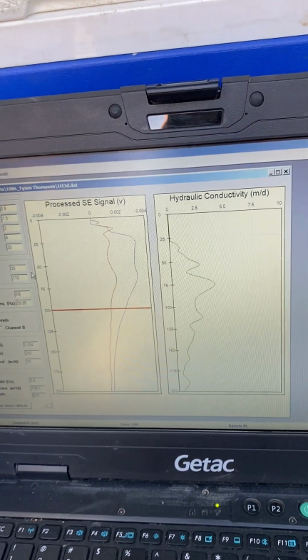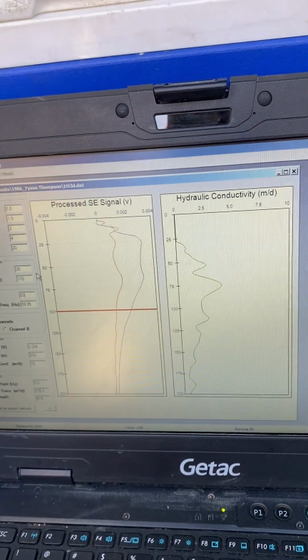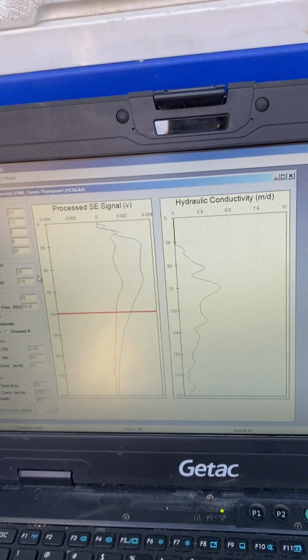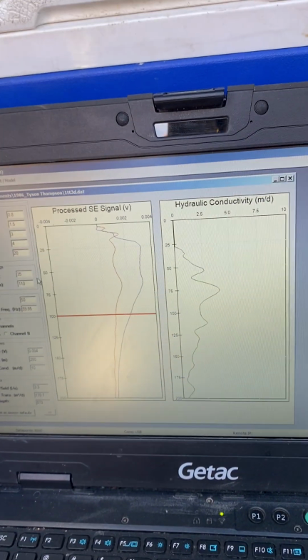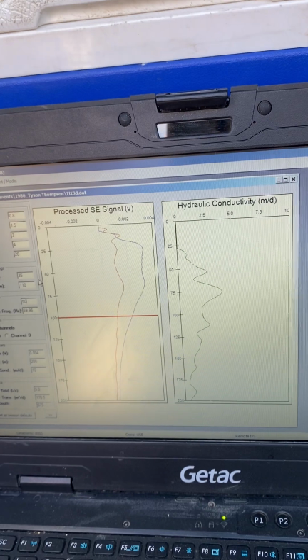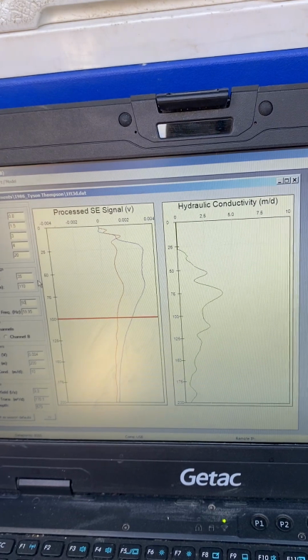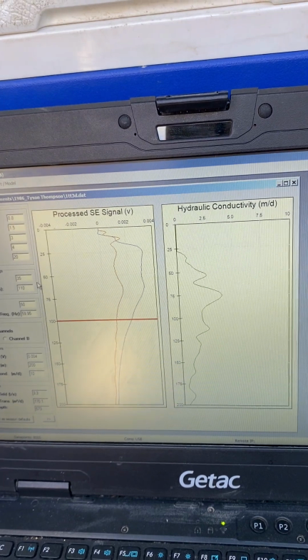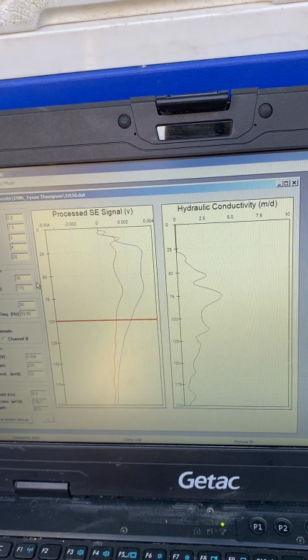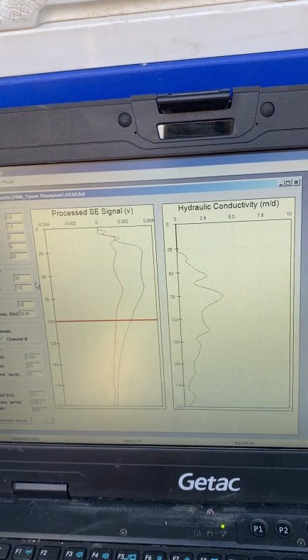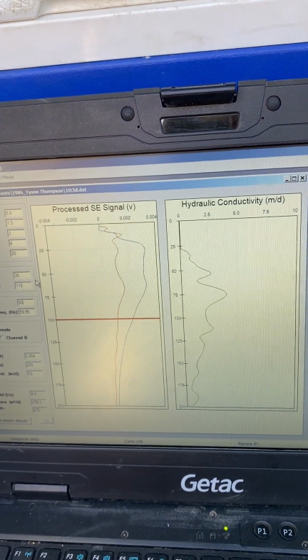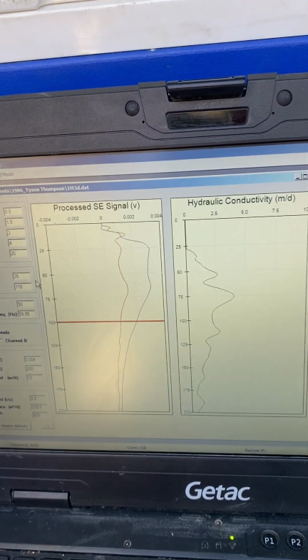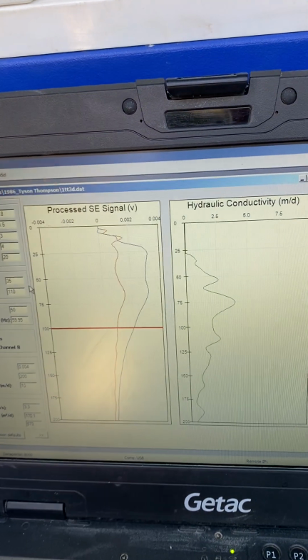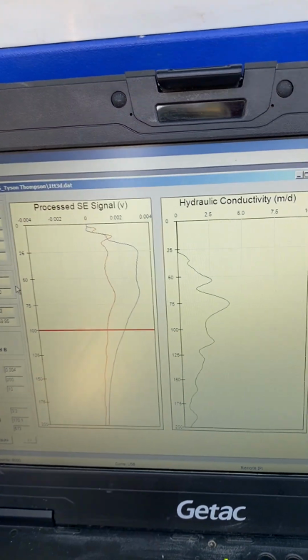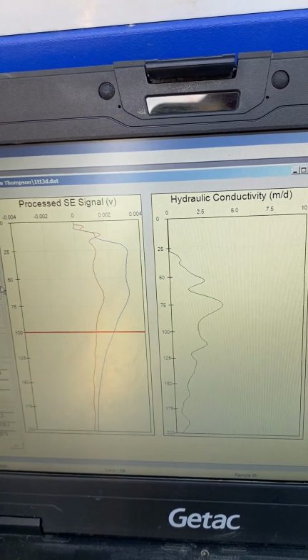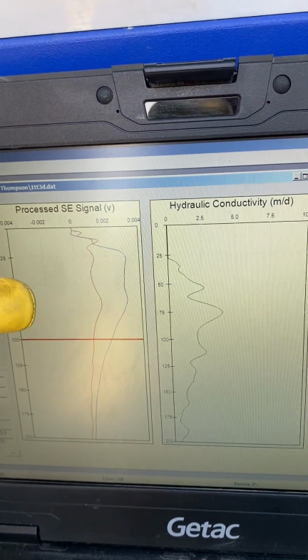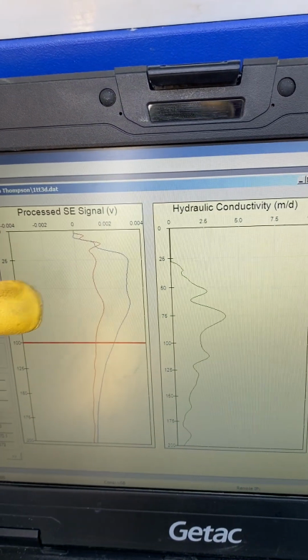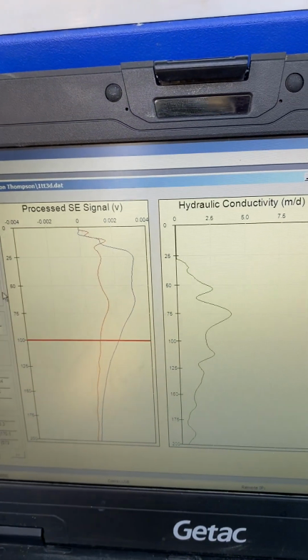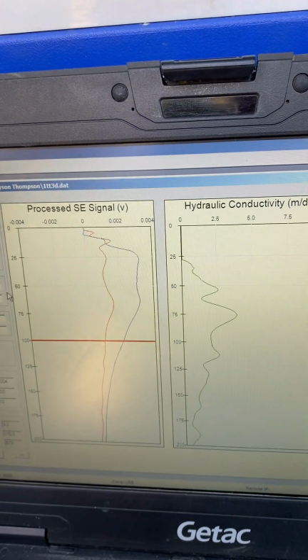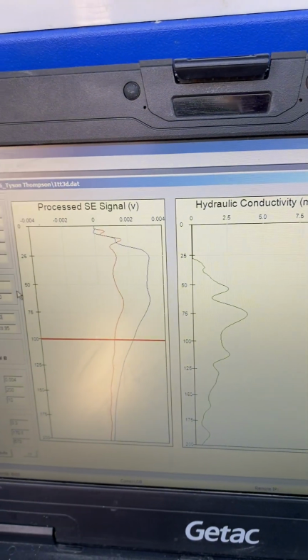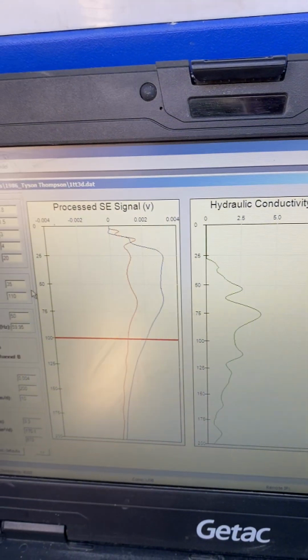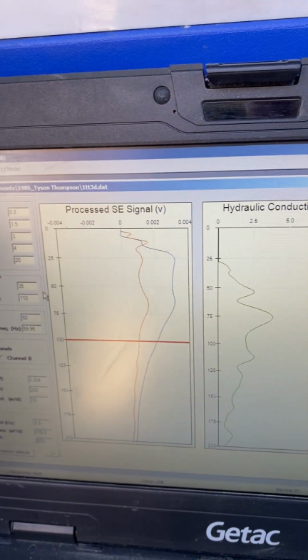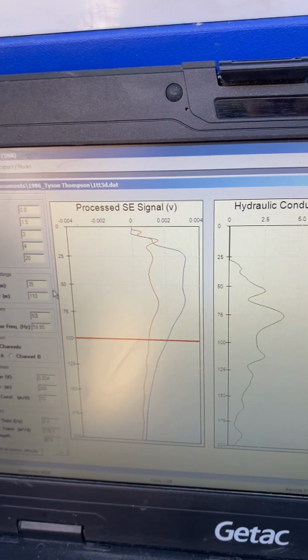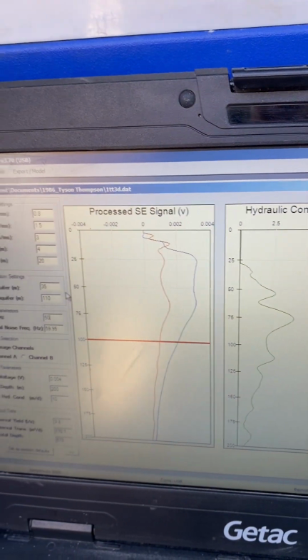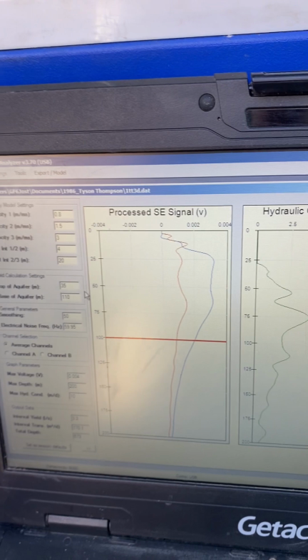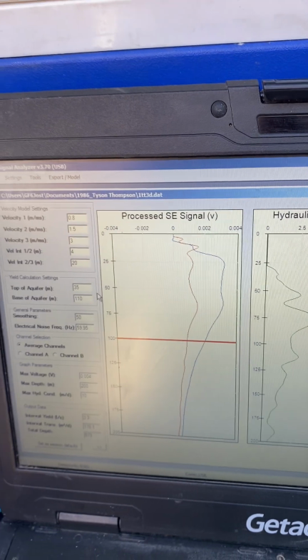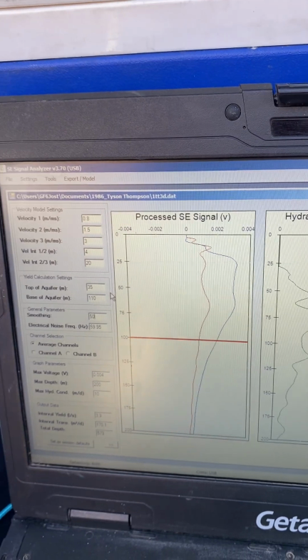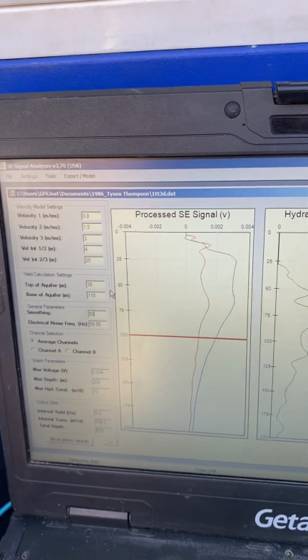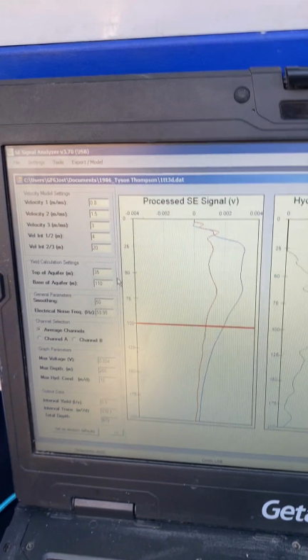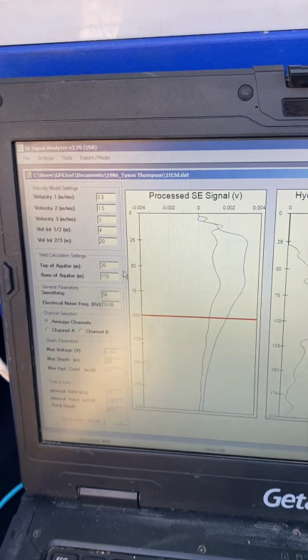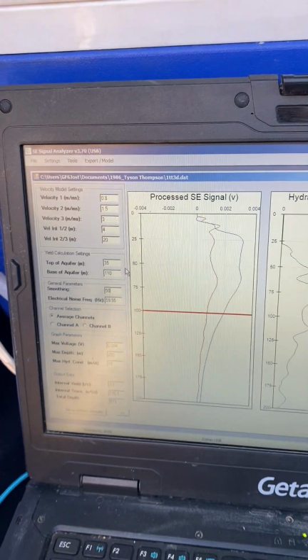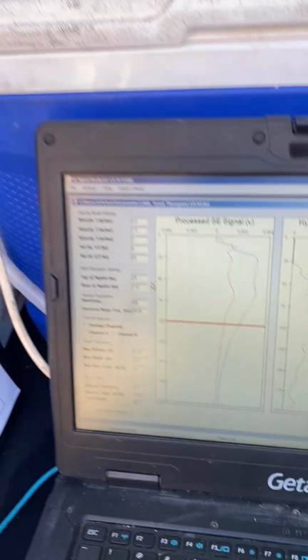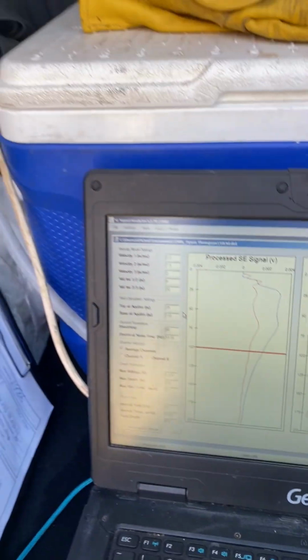You can see there's a nice aquifer at about 65 meters, highlighted by this curve. On to the next one — looks really good.